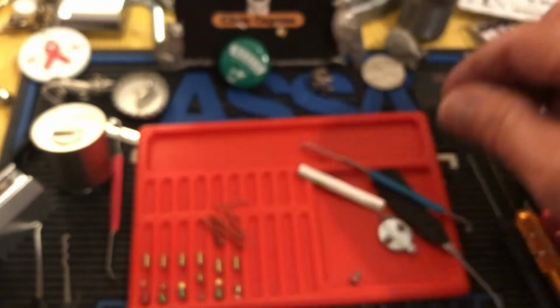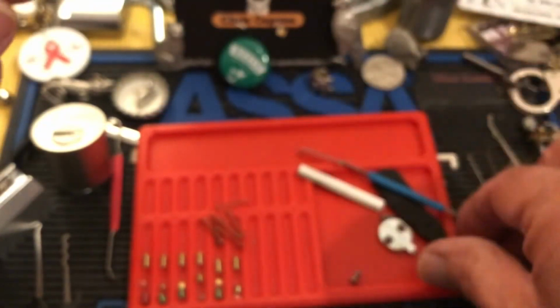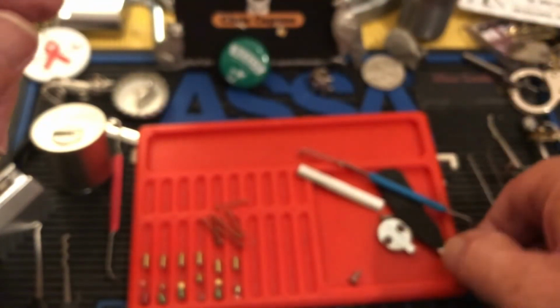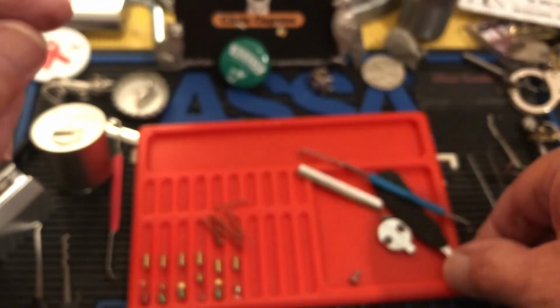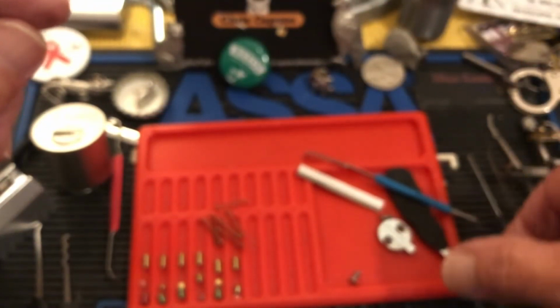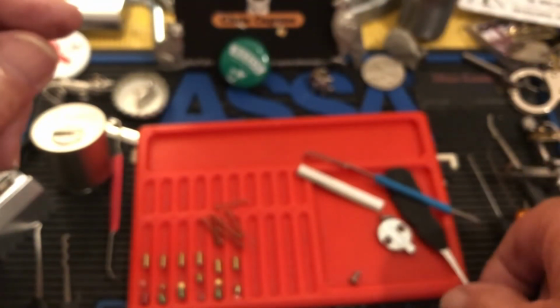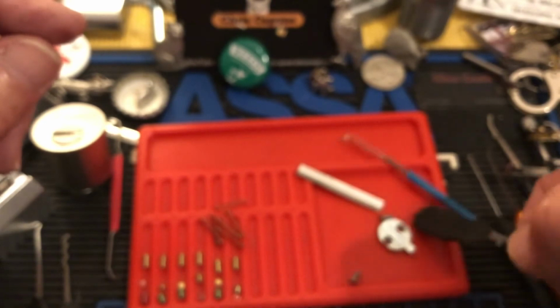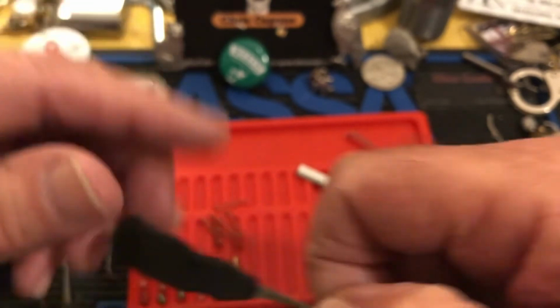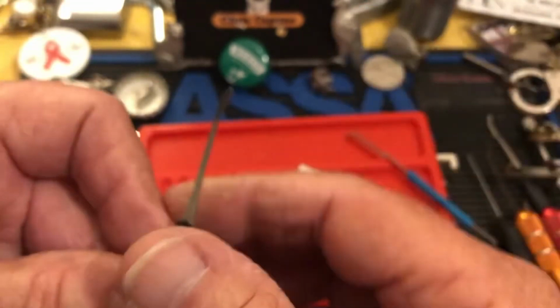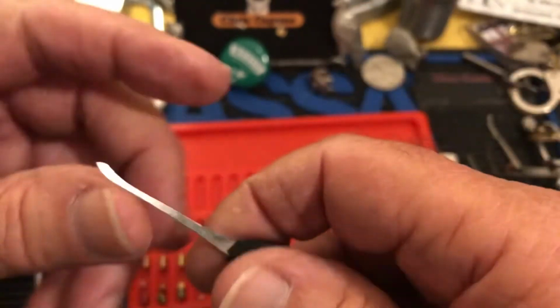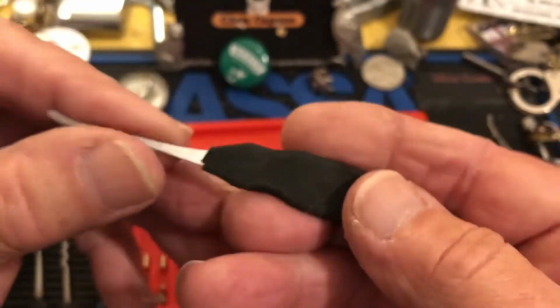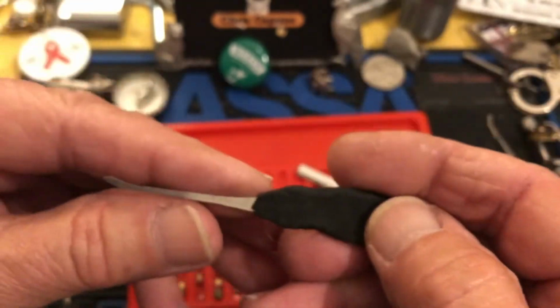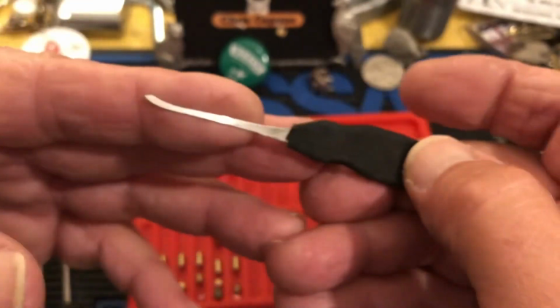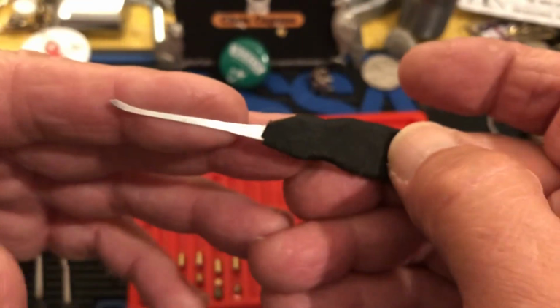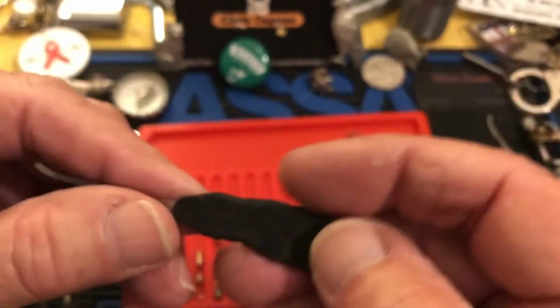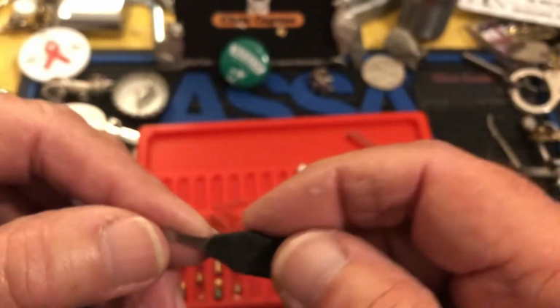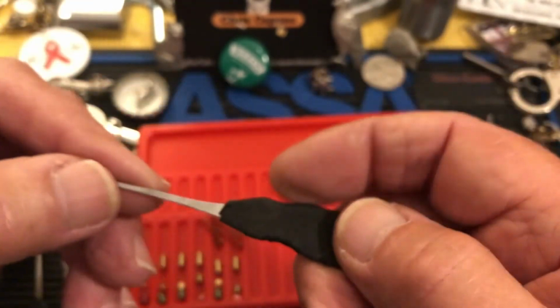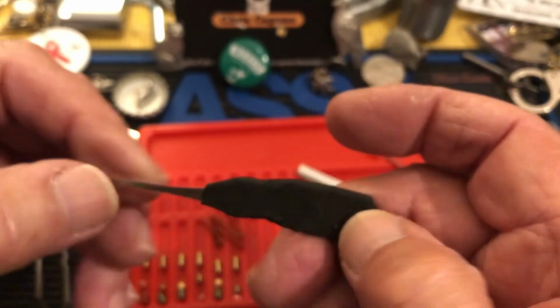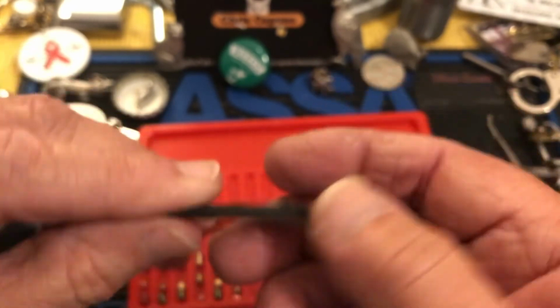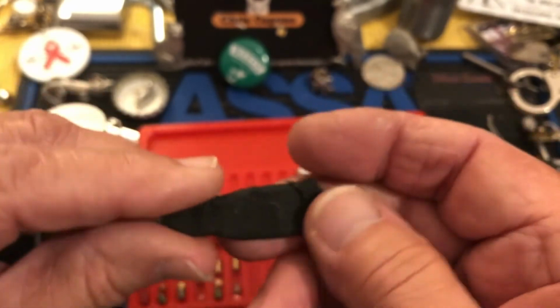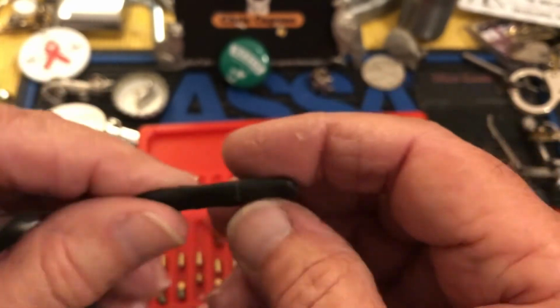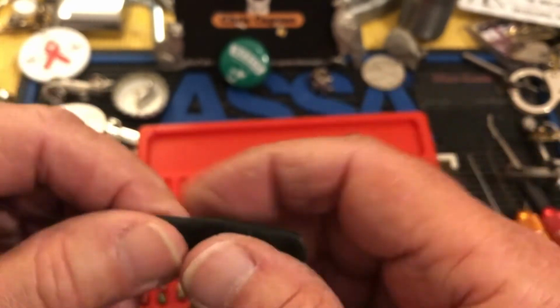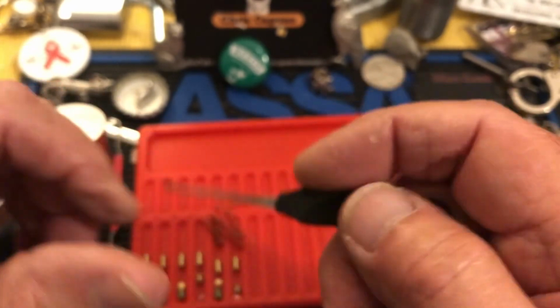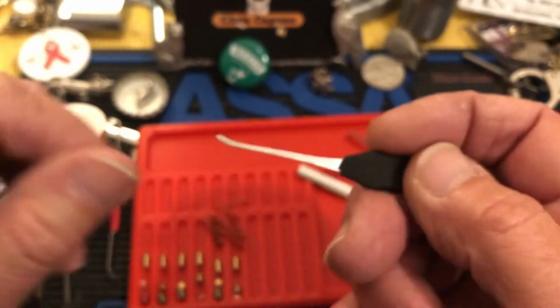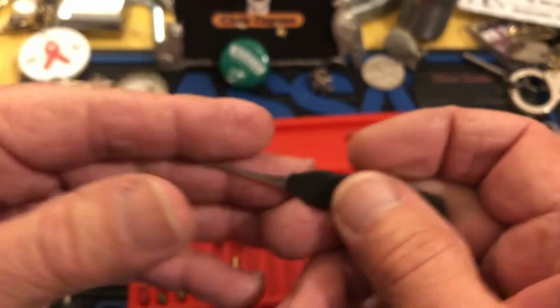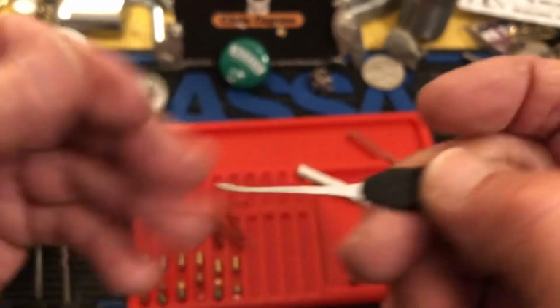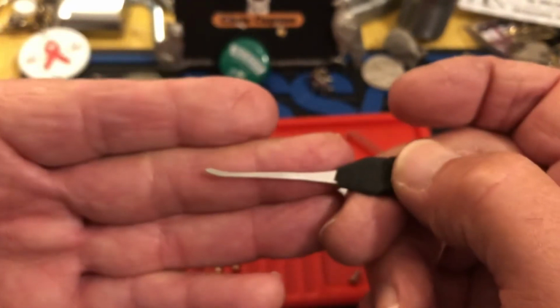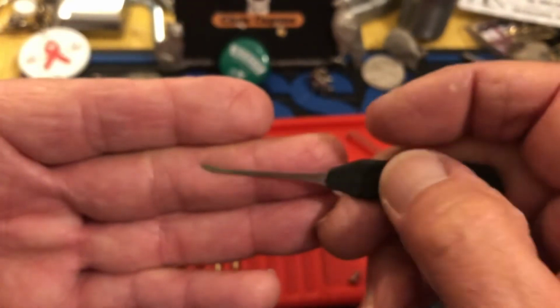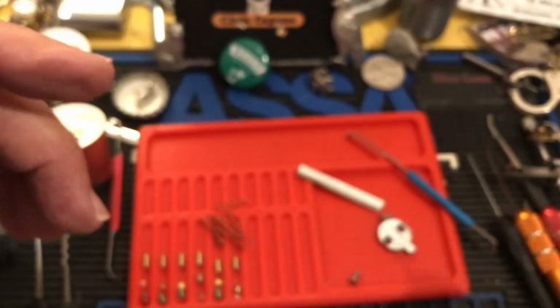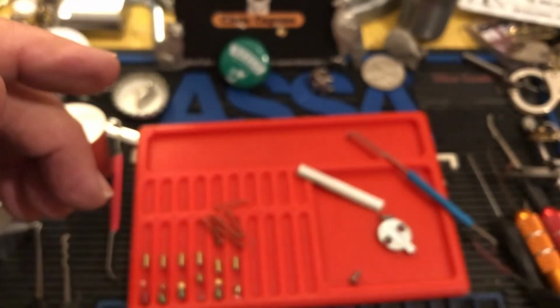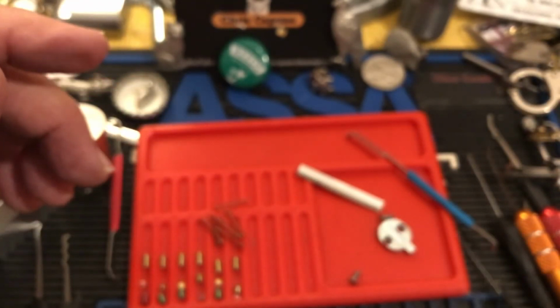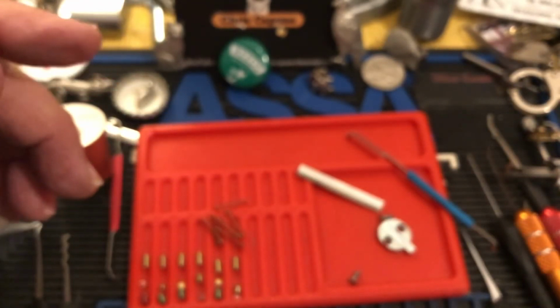I'm happy that I could get in with my little homemade pick that I haven't really finished. I did put this wrap on it, which works fine, so I think I'll probably keep it that way.